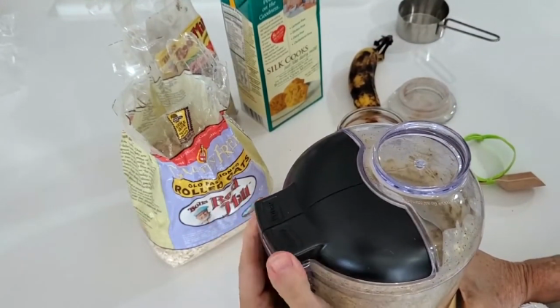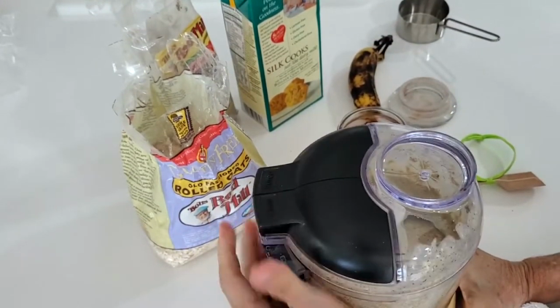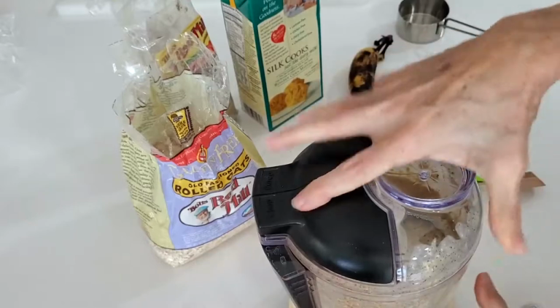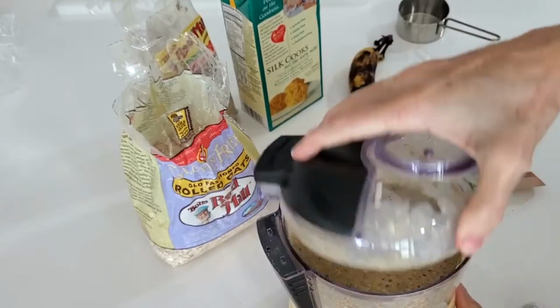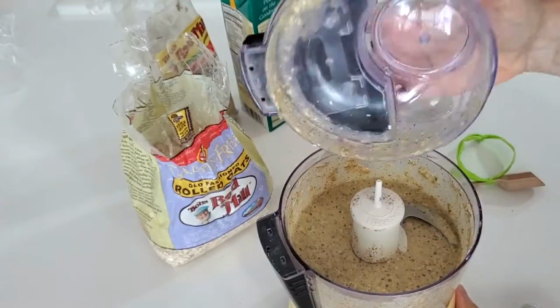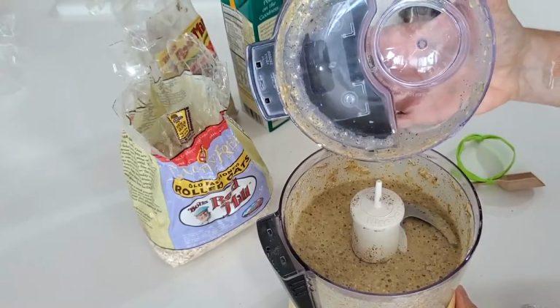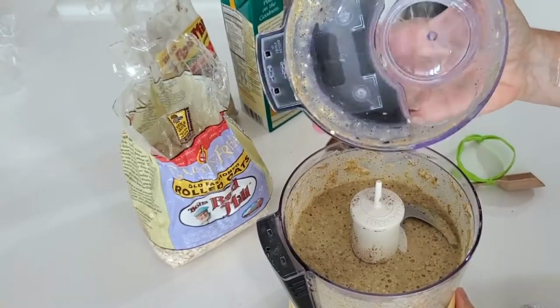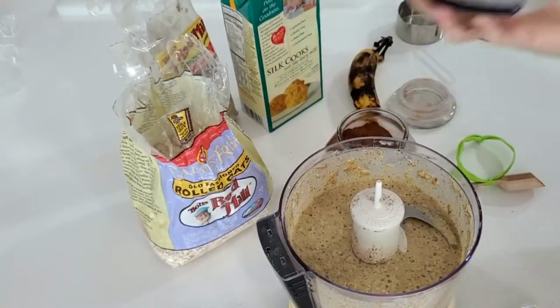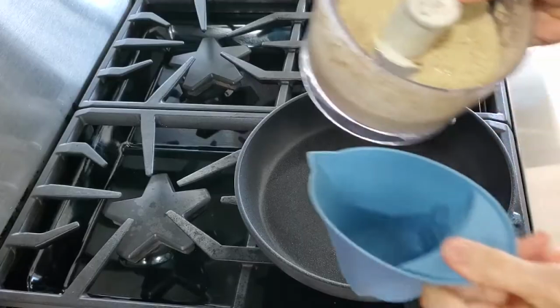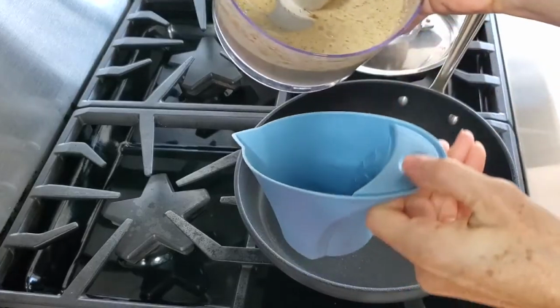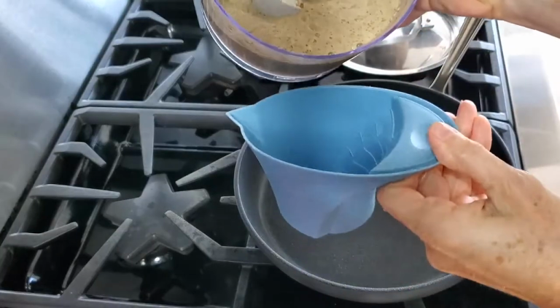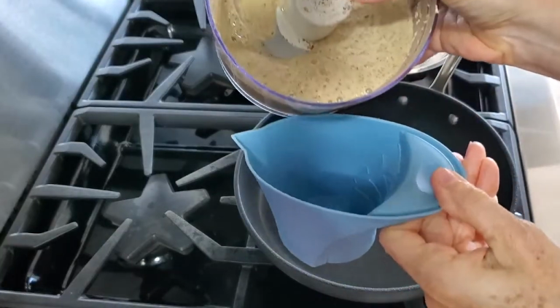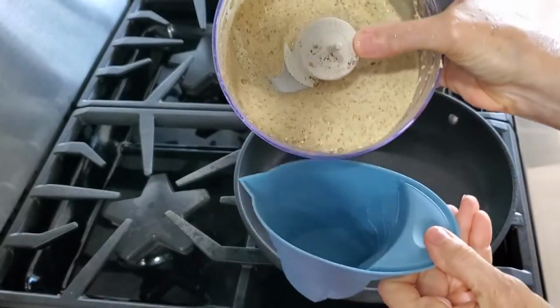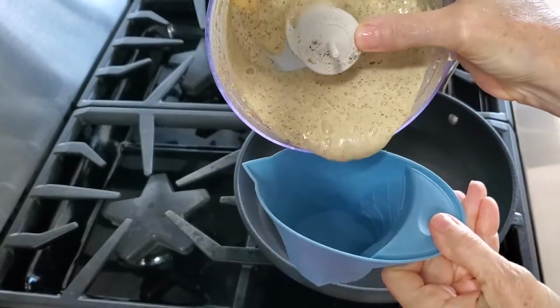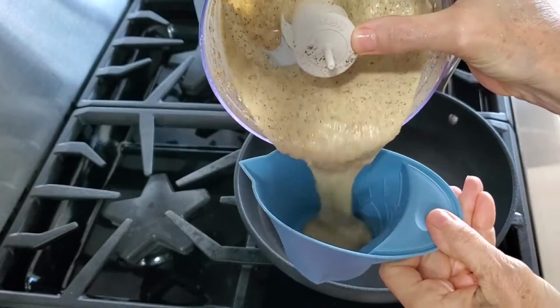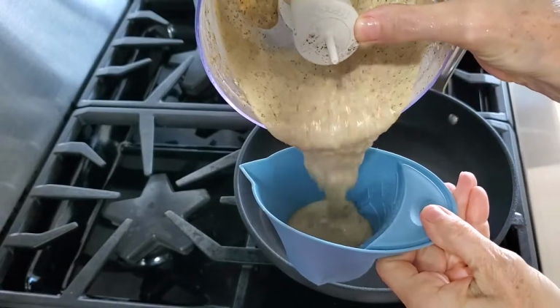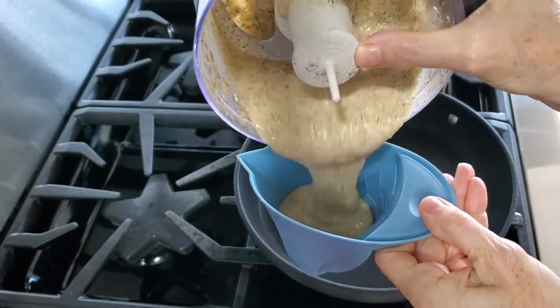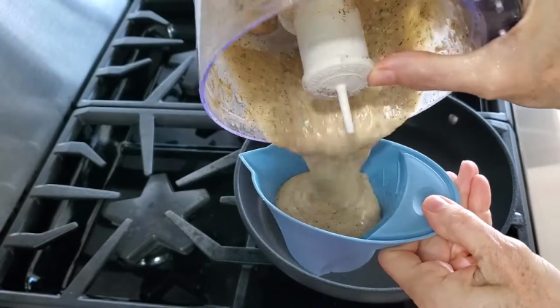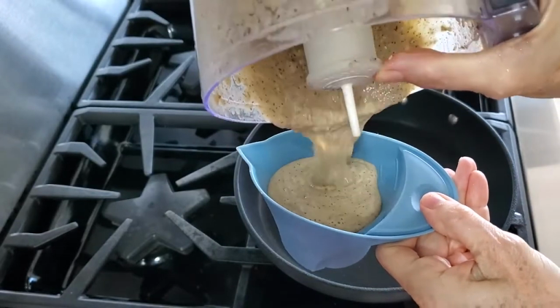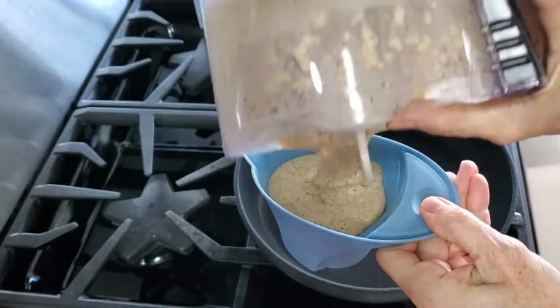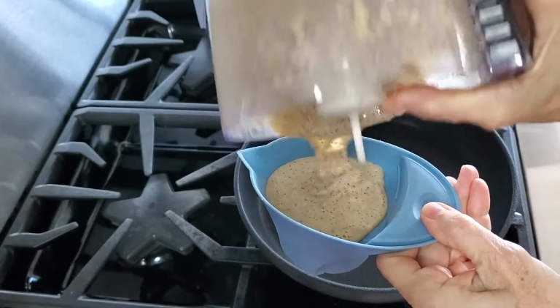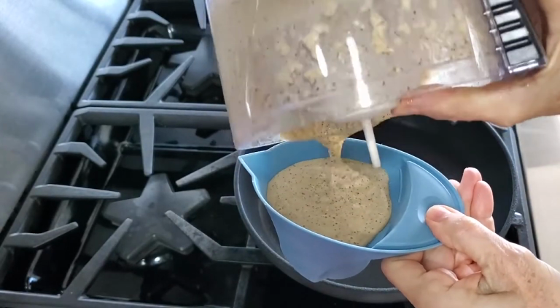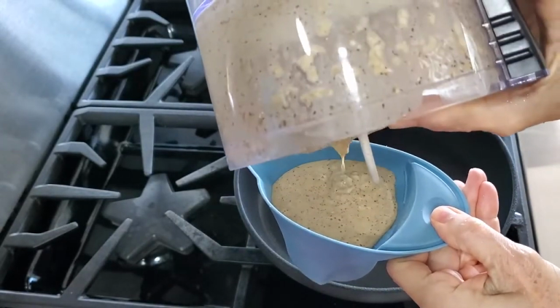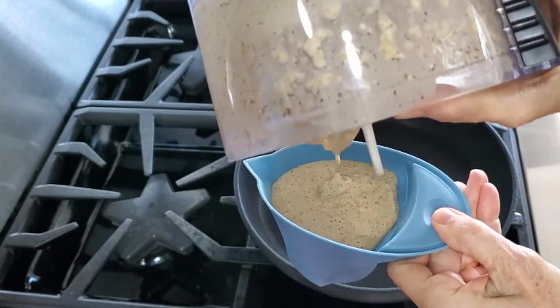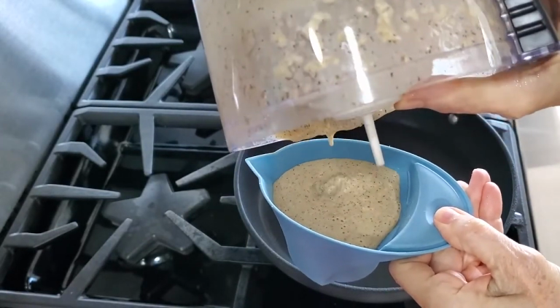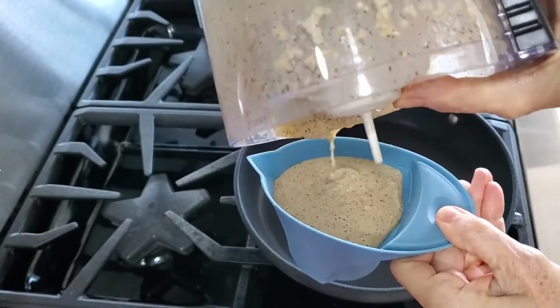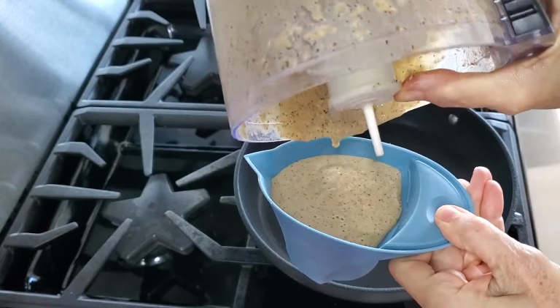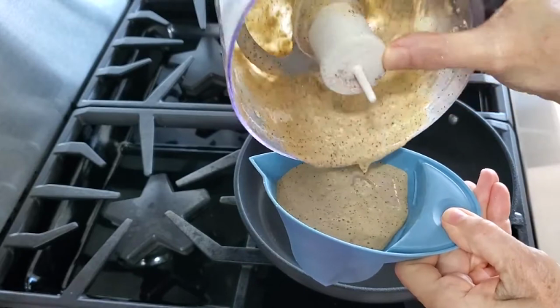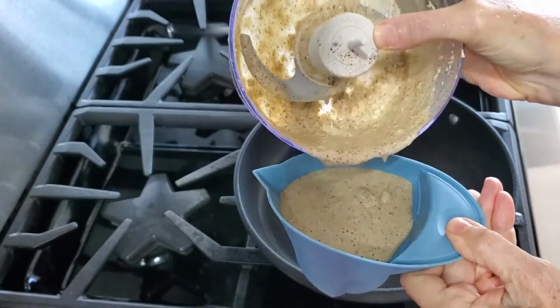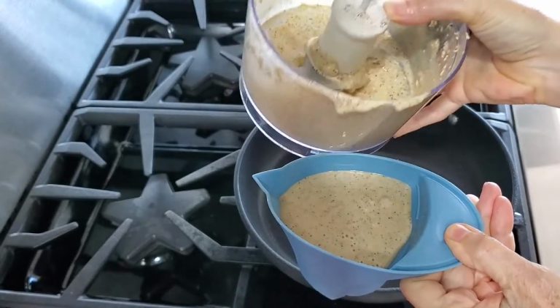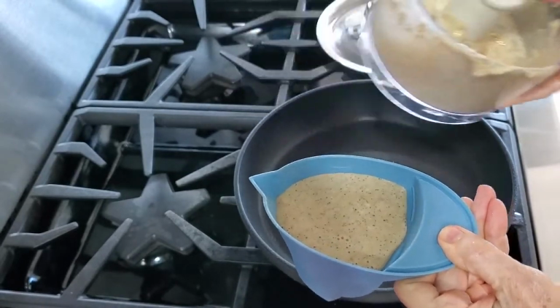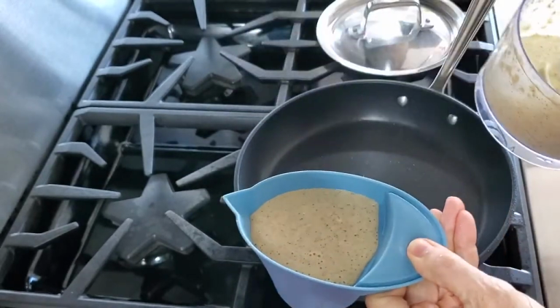We process for about 30 seconds and voila, we have a beautiful cup of pancake mixture. You can get four medium-sized pancakes or three large ones.